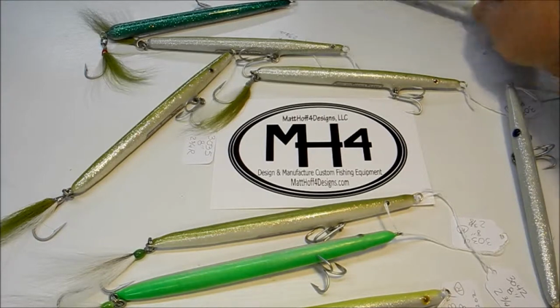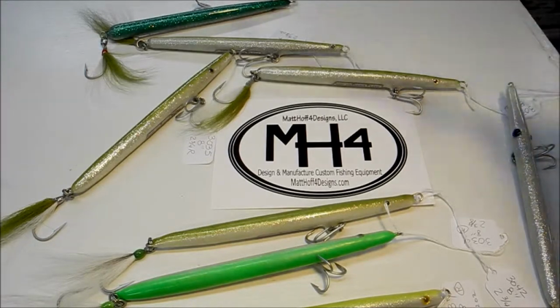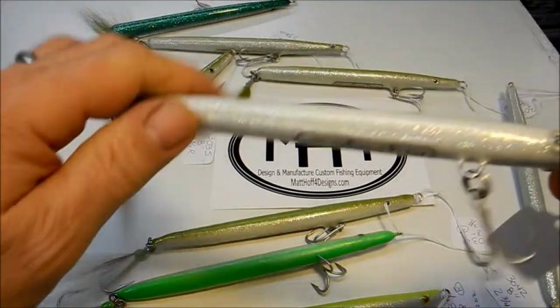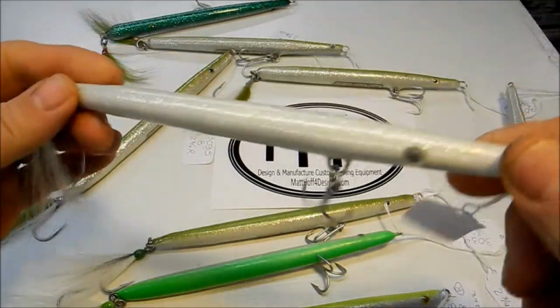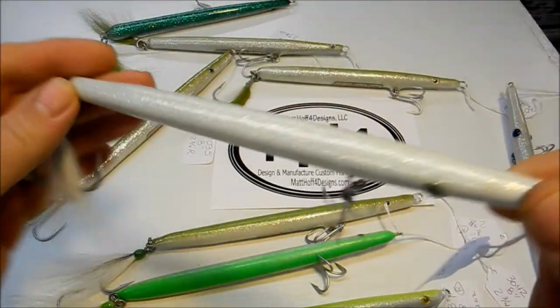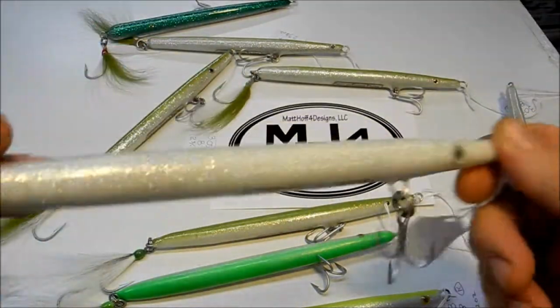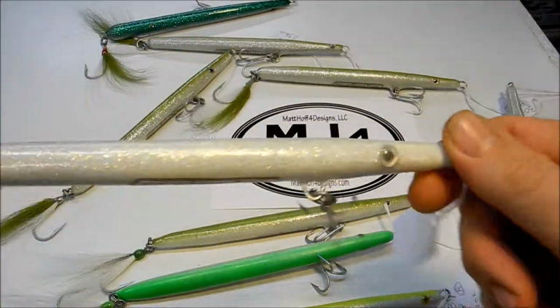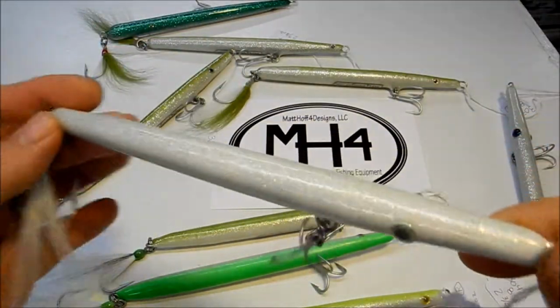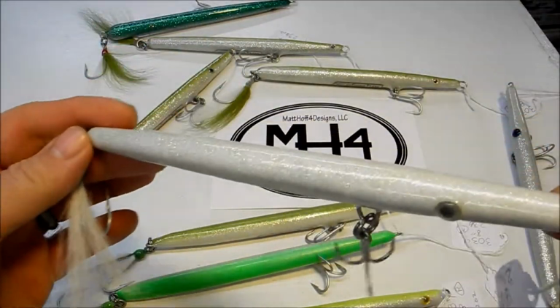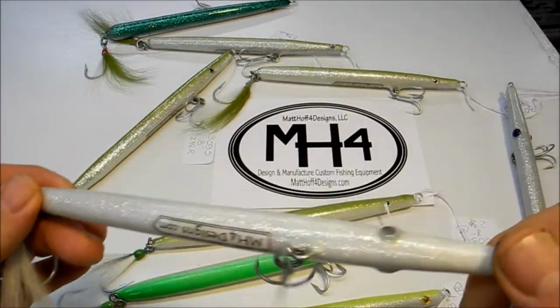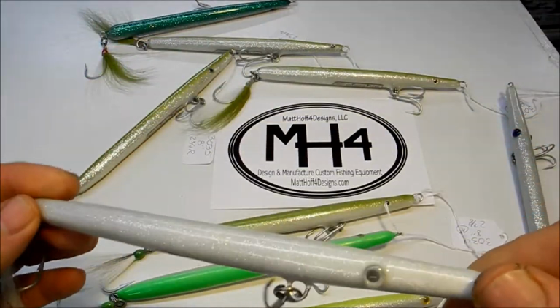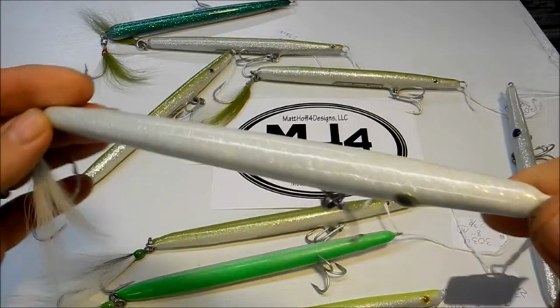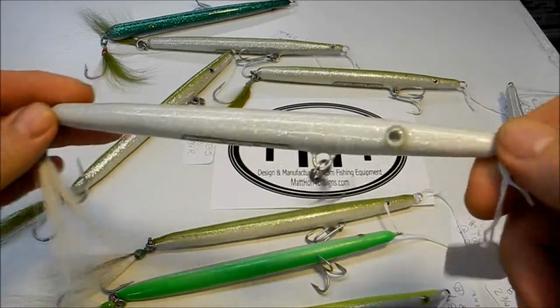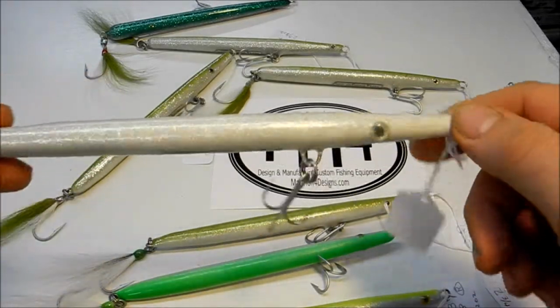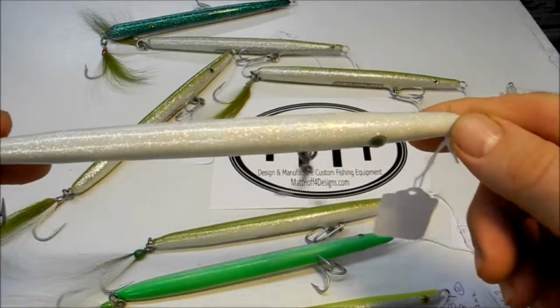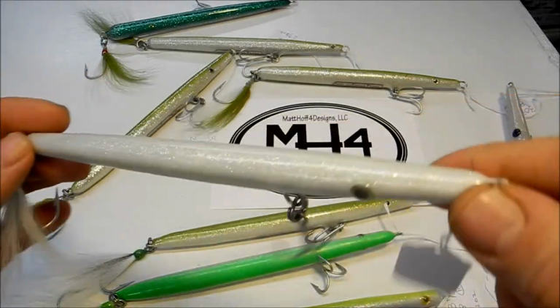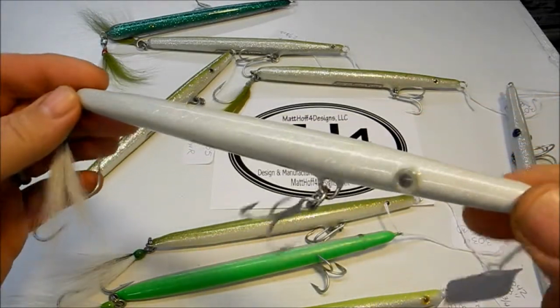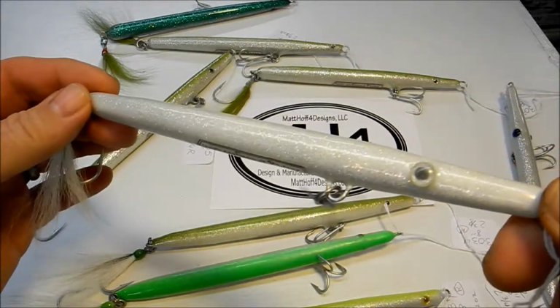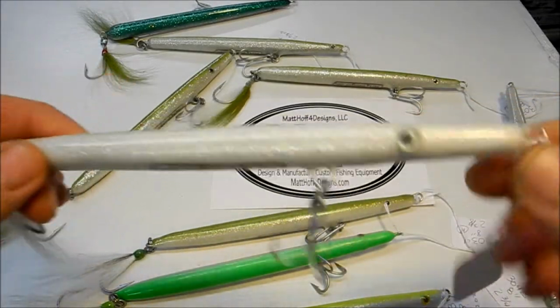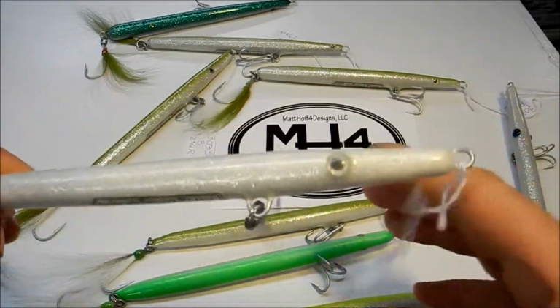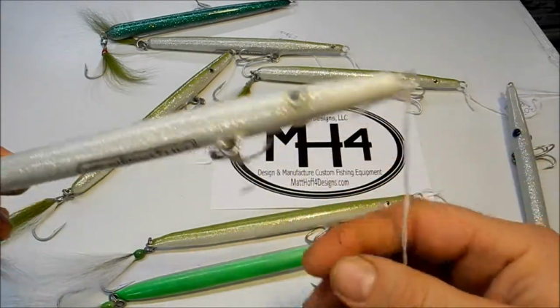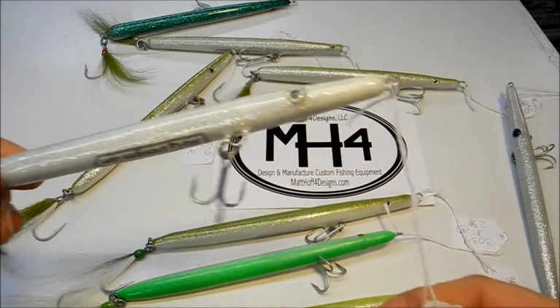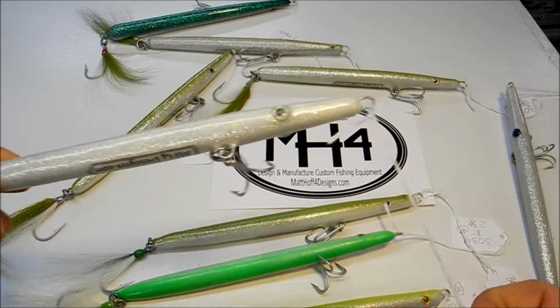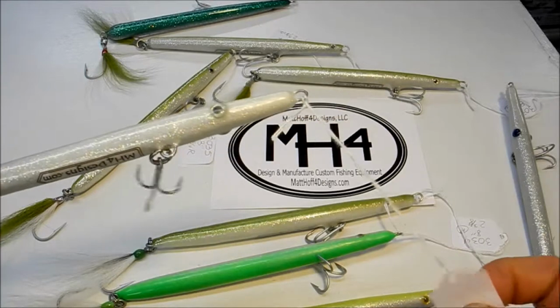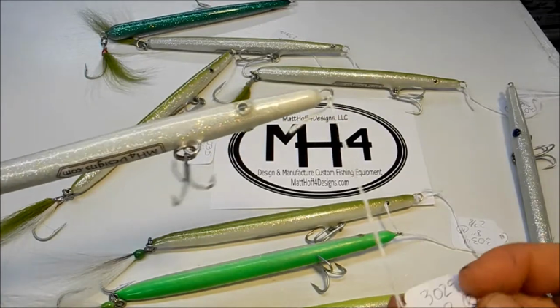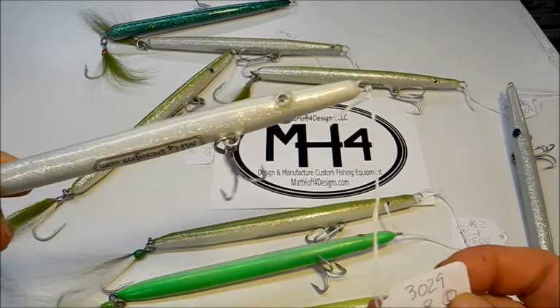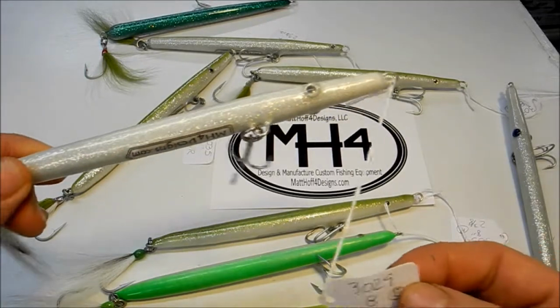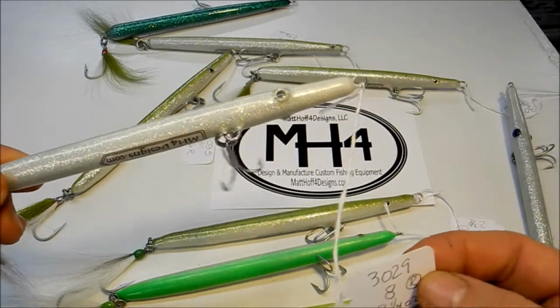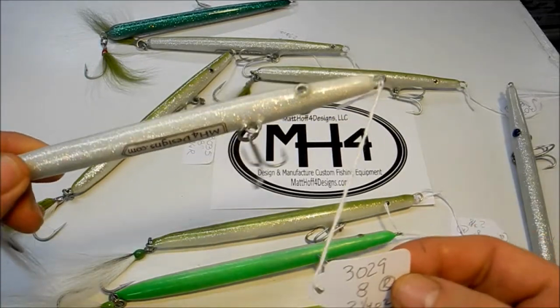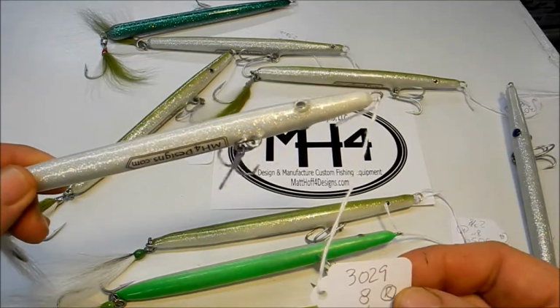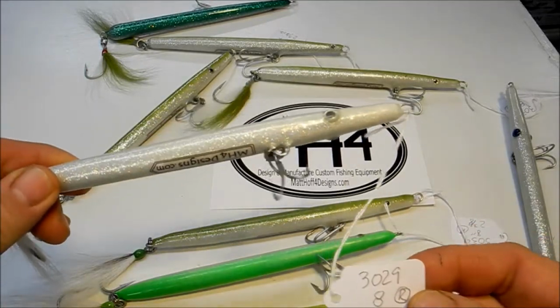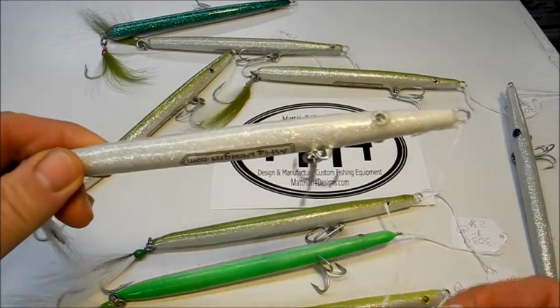I thought I'd do a video just to show you some of these EO plugs that I have on my website at mh4designs.com — the different colors that are available. For example, this is 3029.